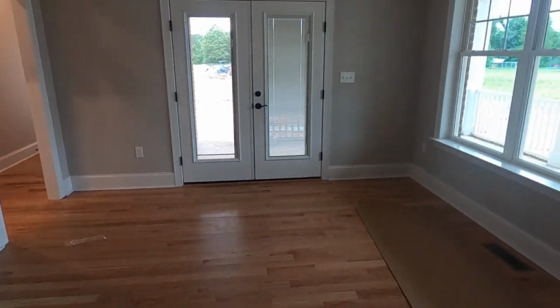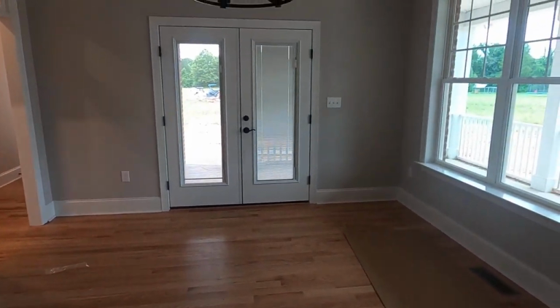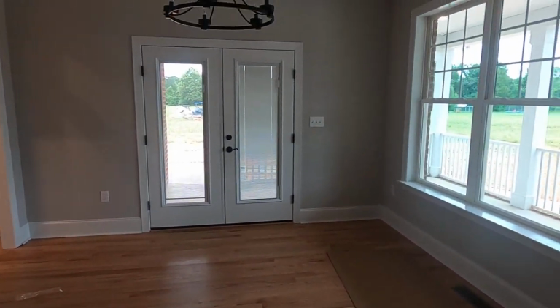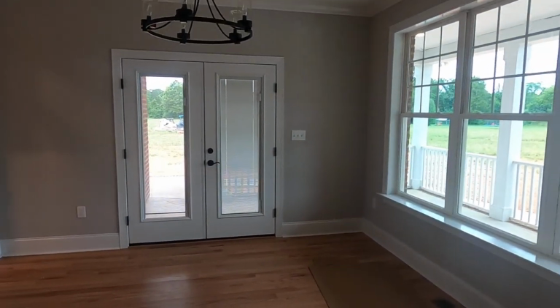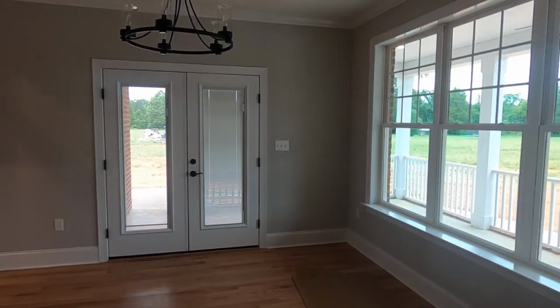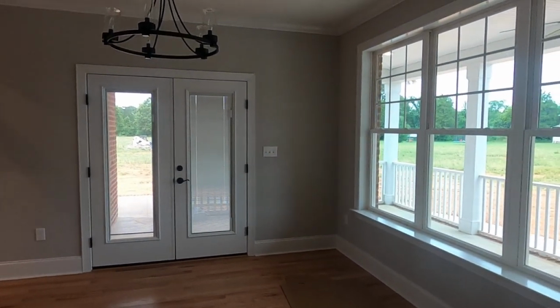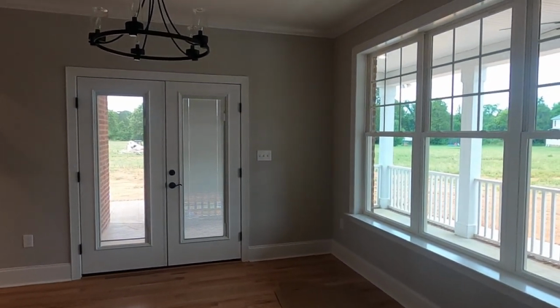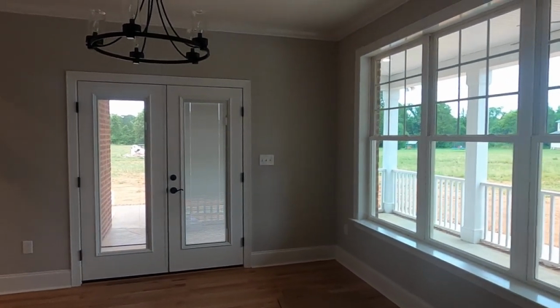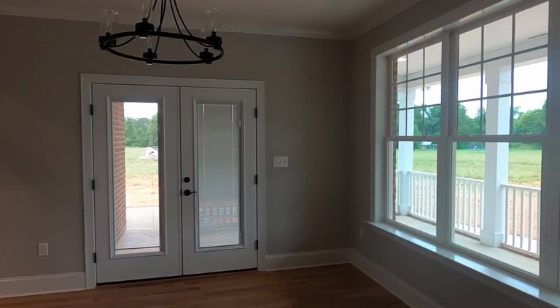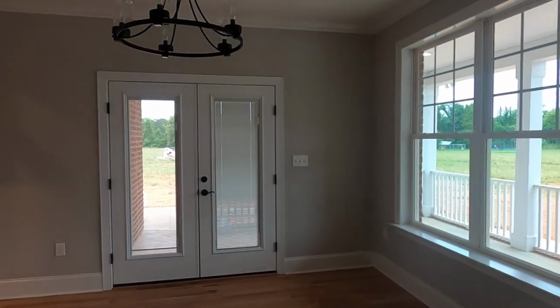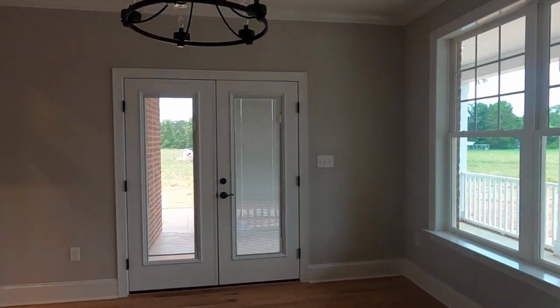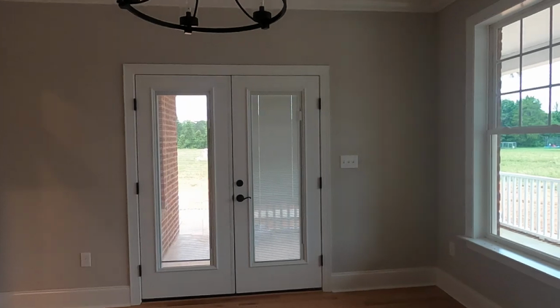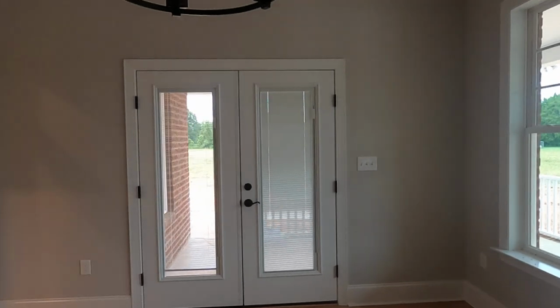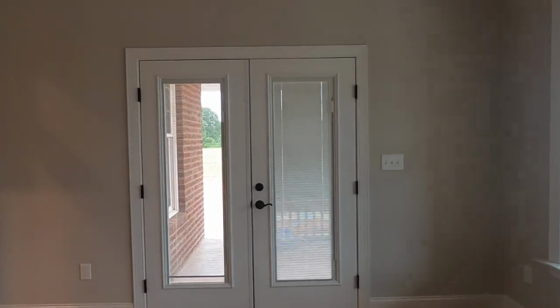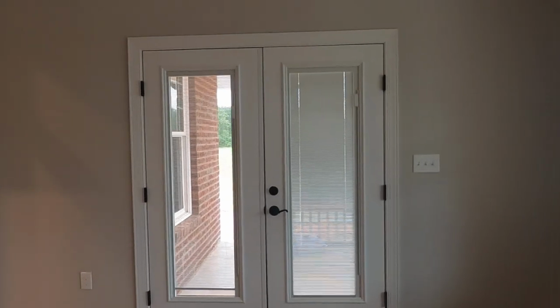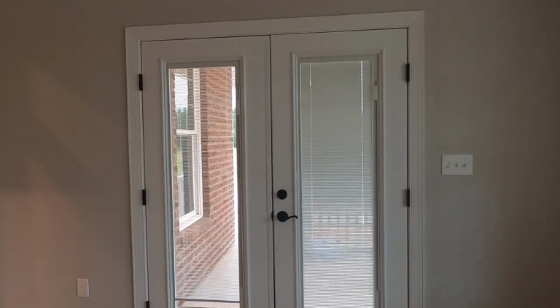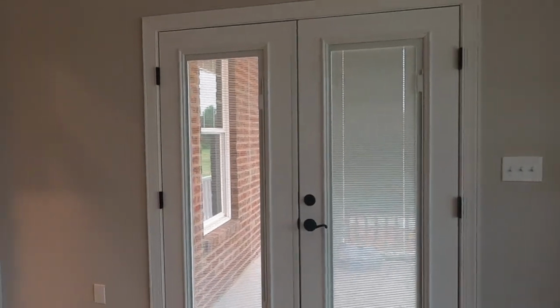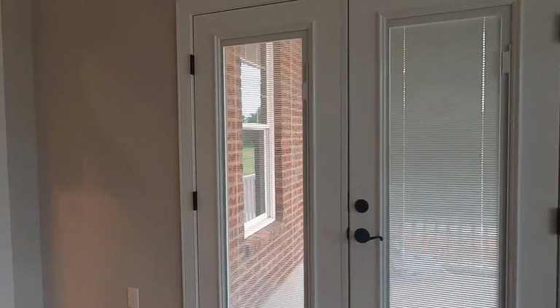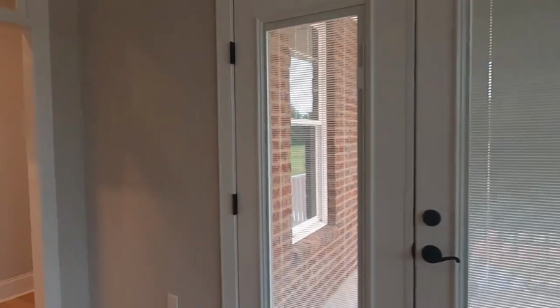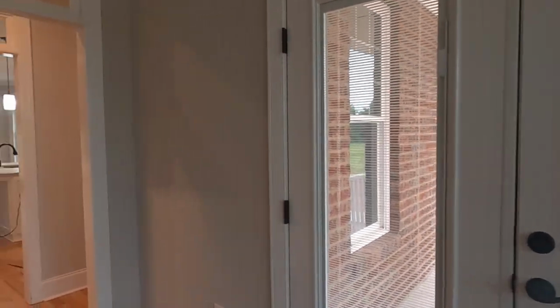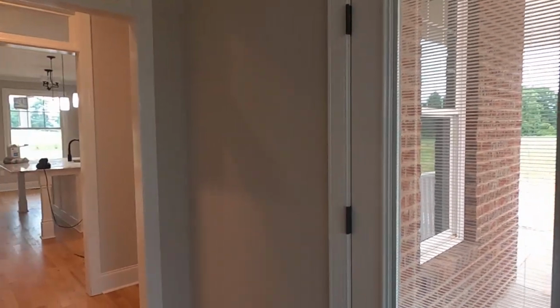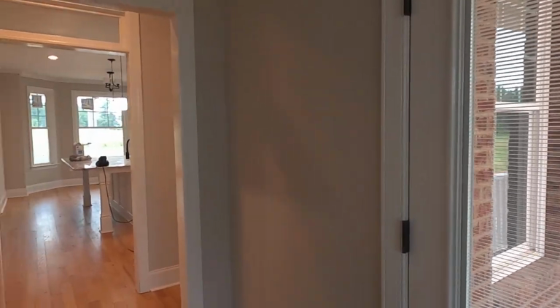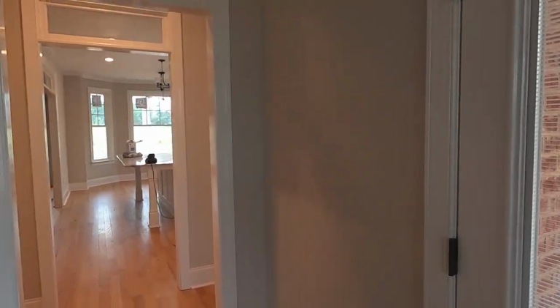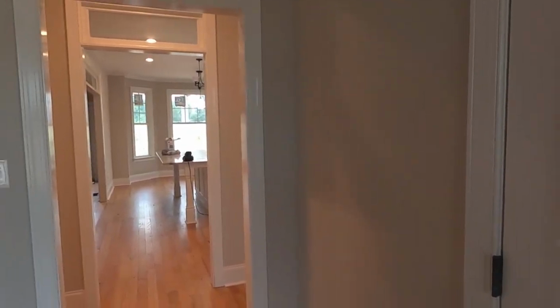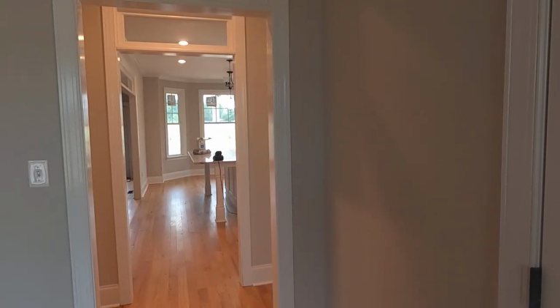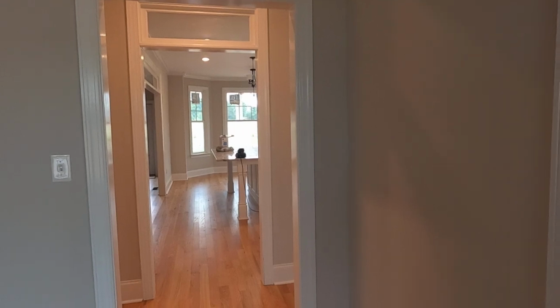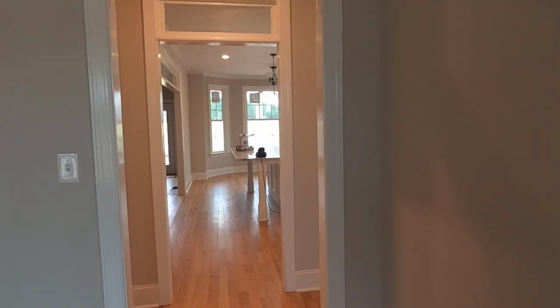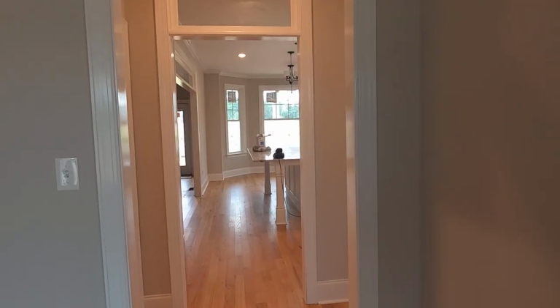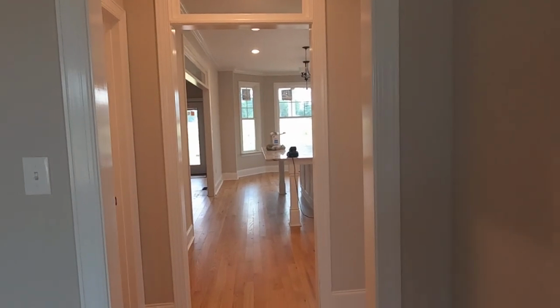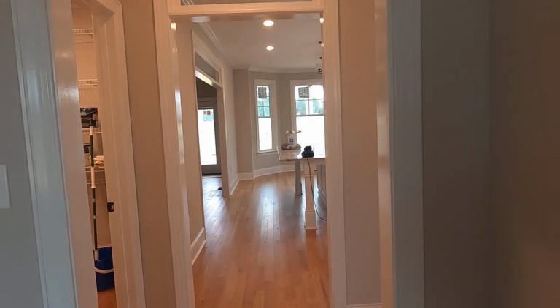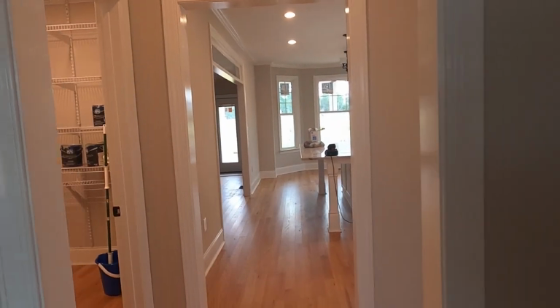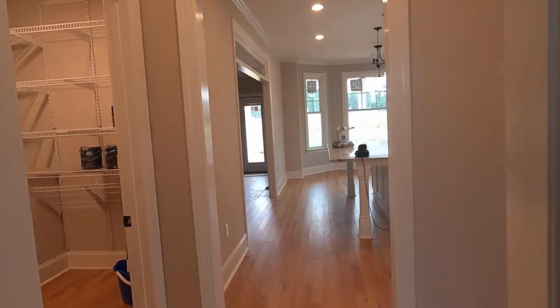And that baseboard is huge - what is that, seven inch? Eight? So this has lots of light, but it's got your own separate little door going out to your porch. So maybe you have a nice formal dinner, then you just pop out to the porch for dessert.